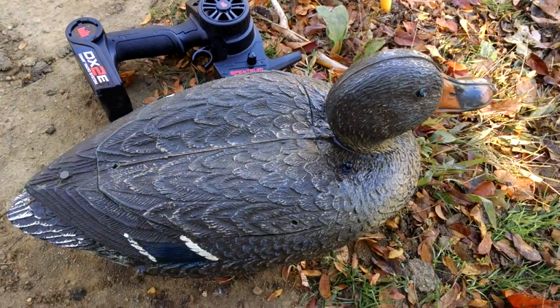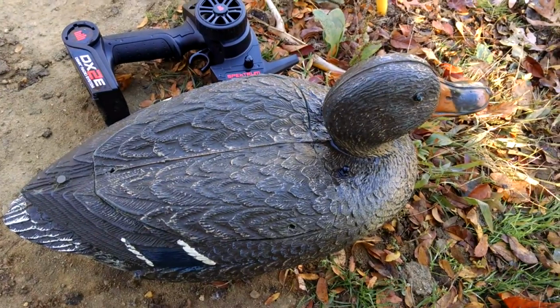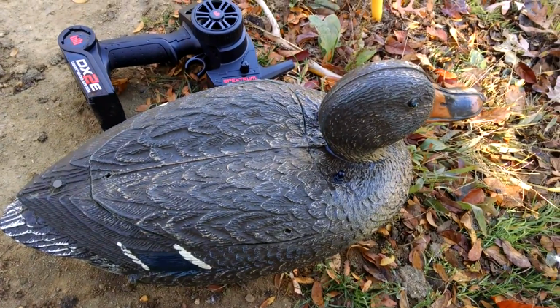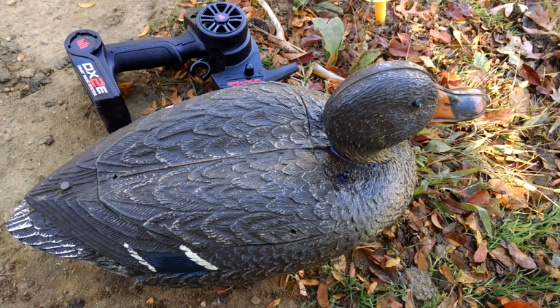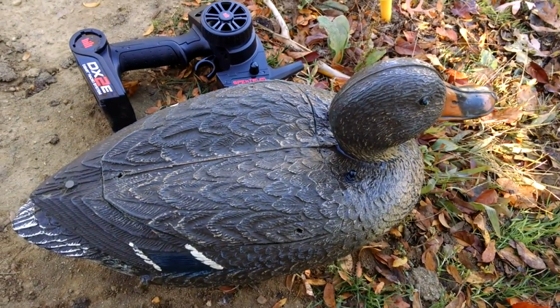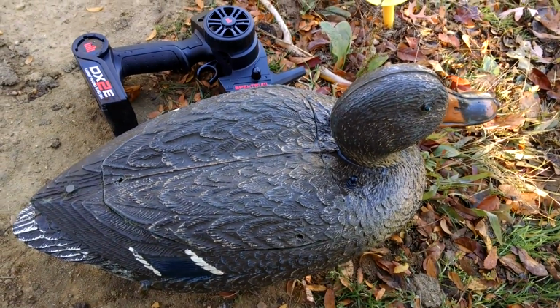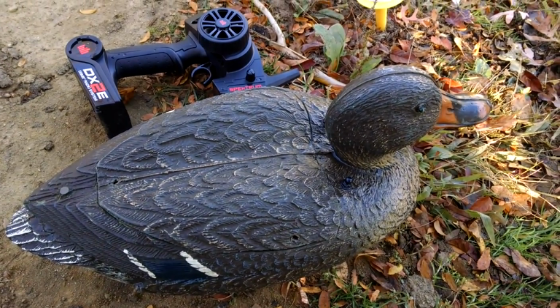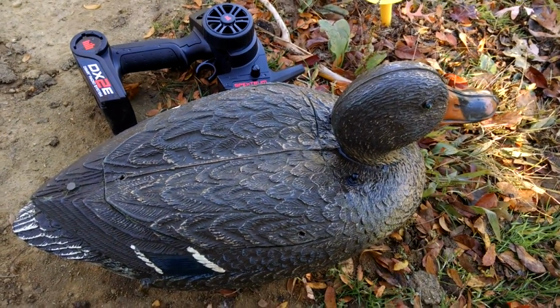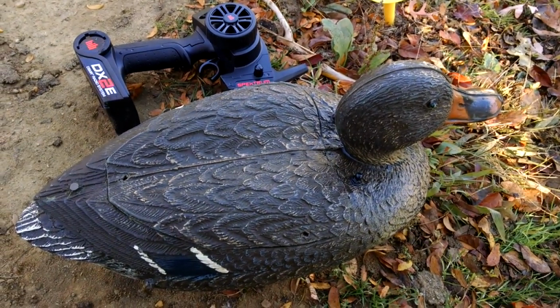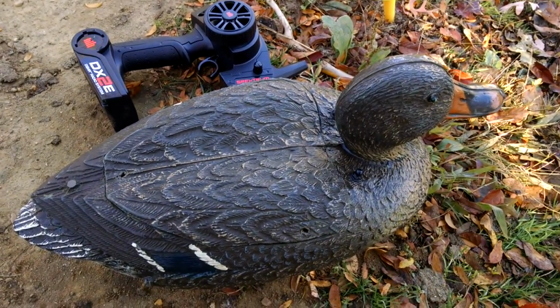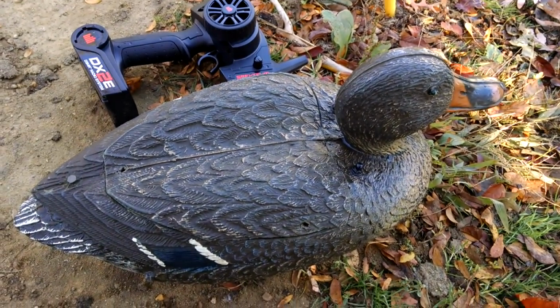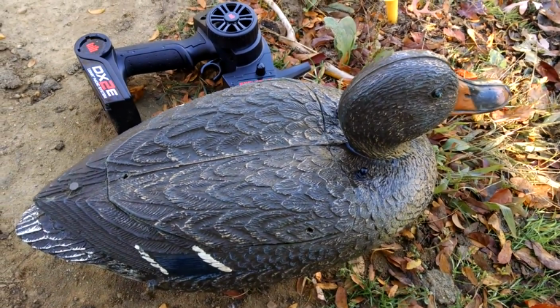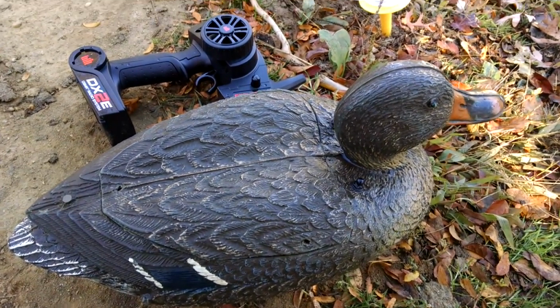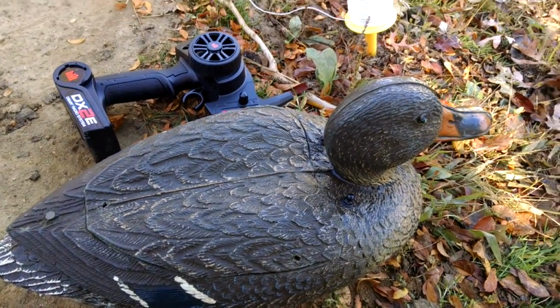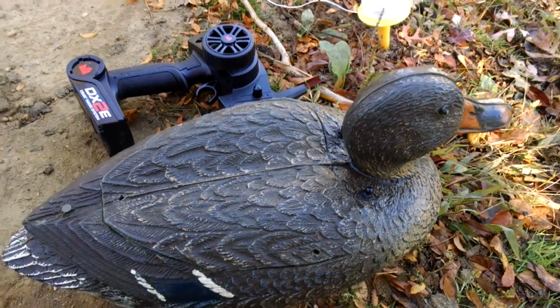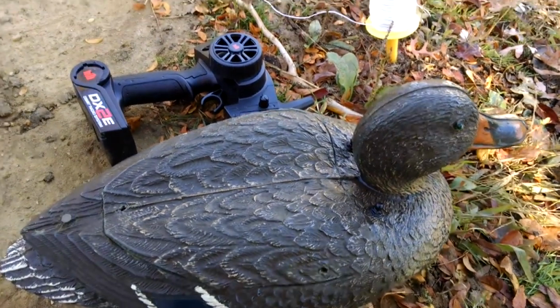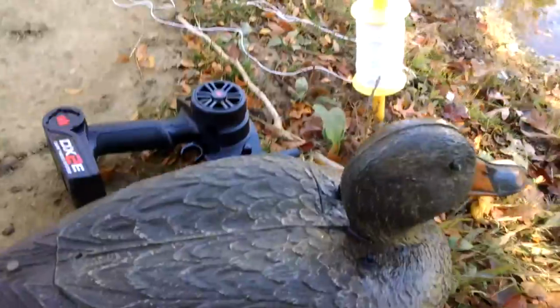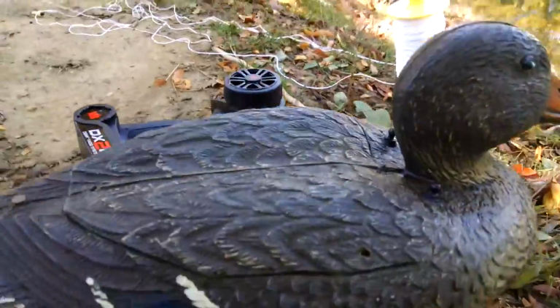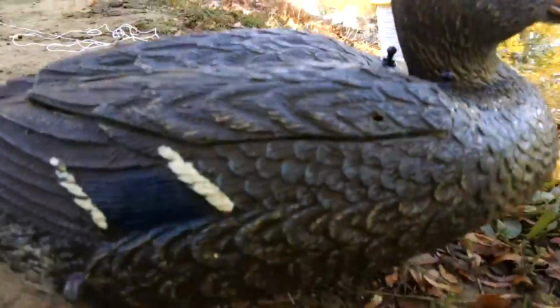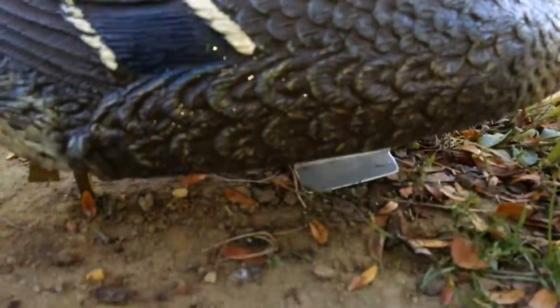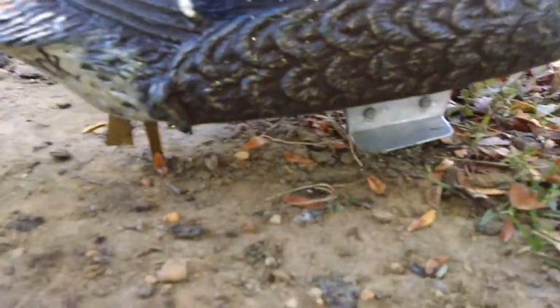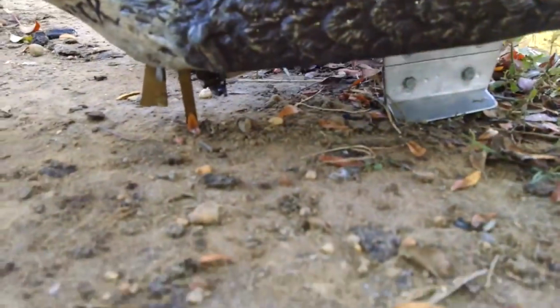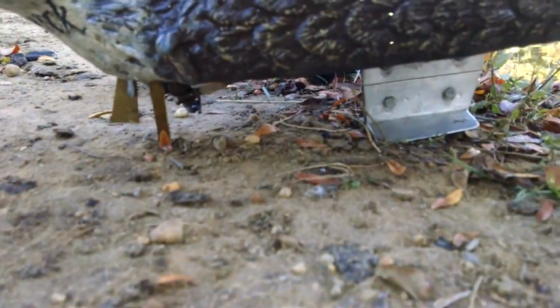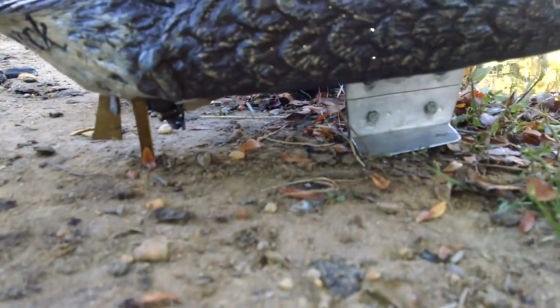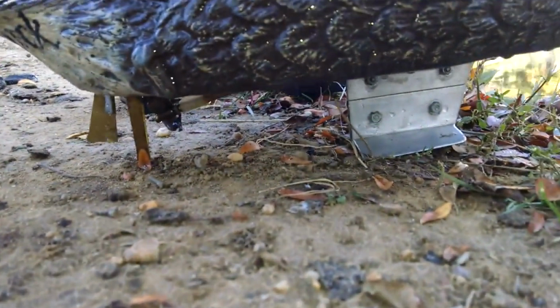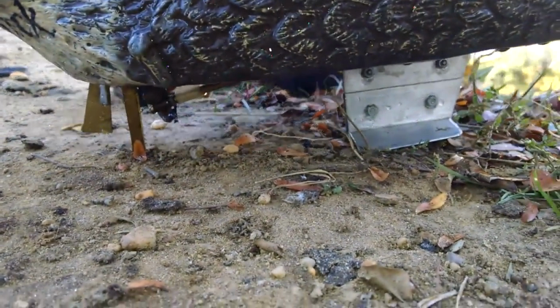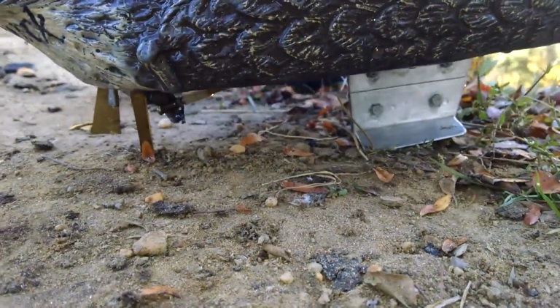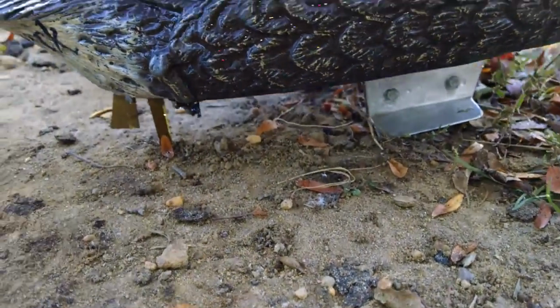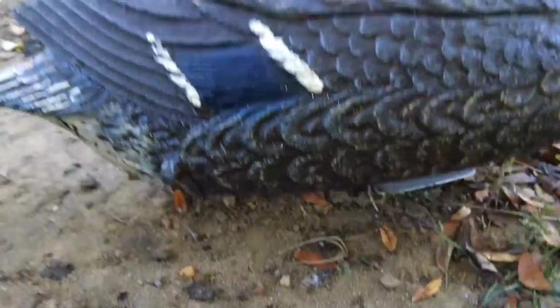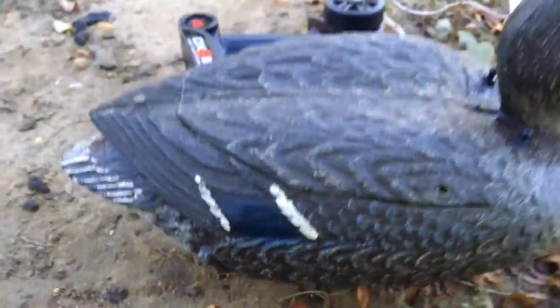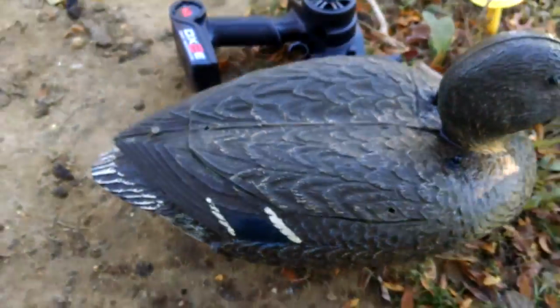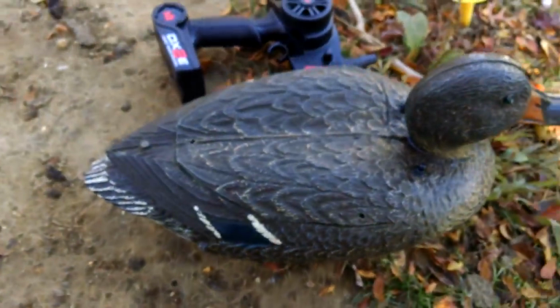Hi, this is Alan from Hobbymasters bringing you another completed restoration. This is a radio controlled duck decoy. We restored this for our customer.